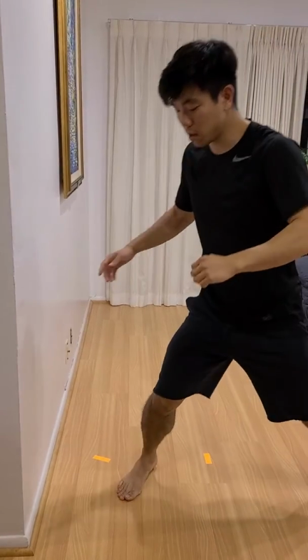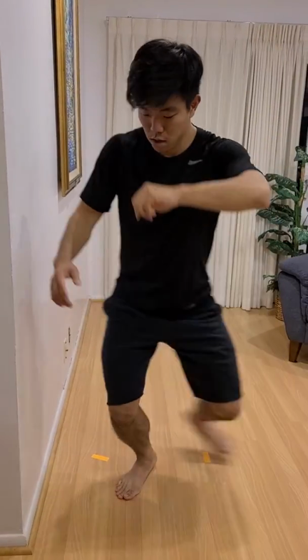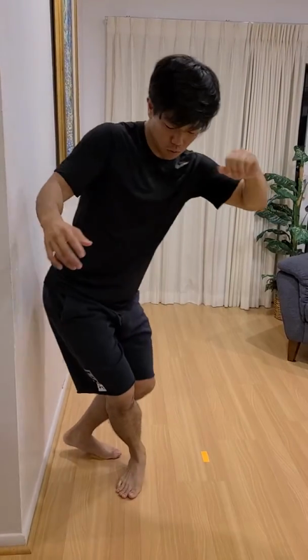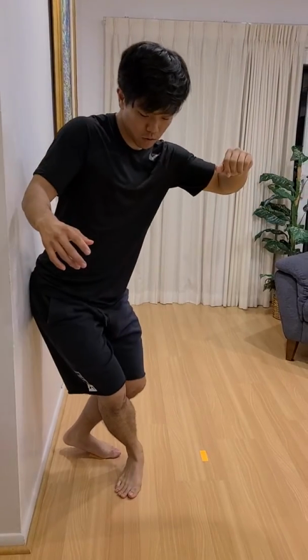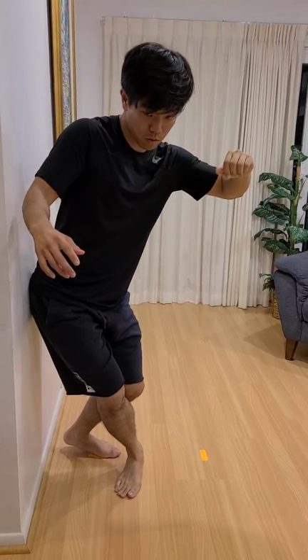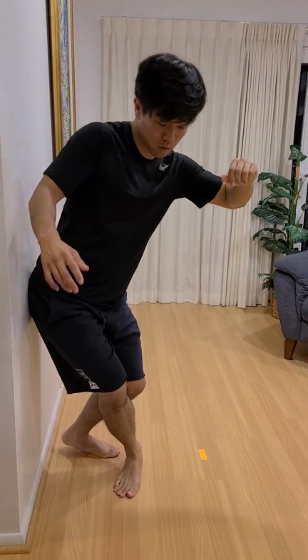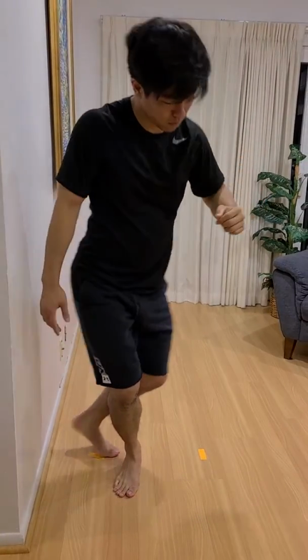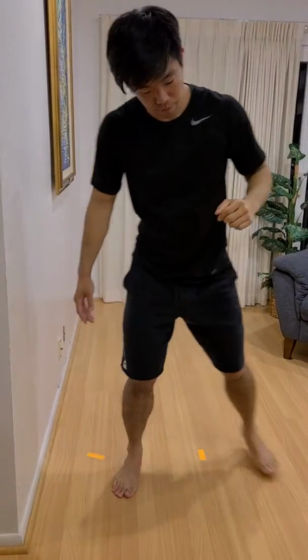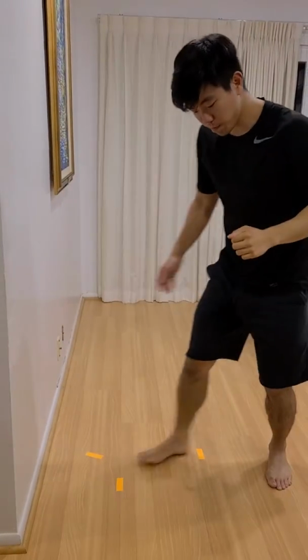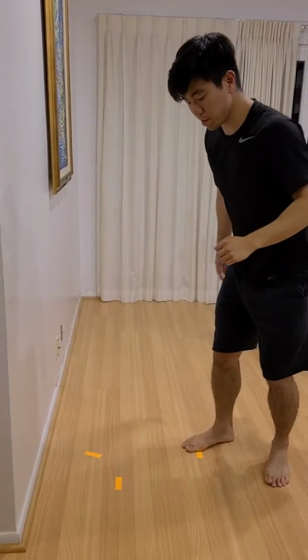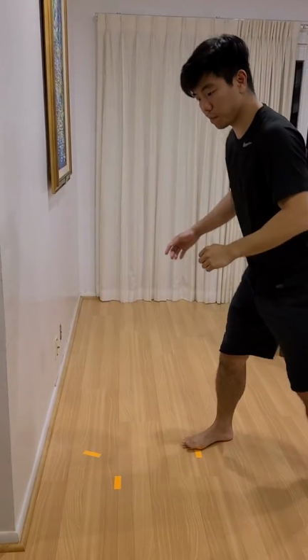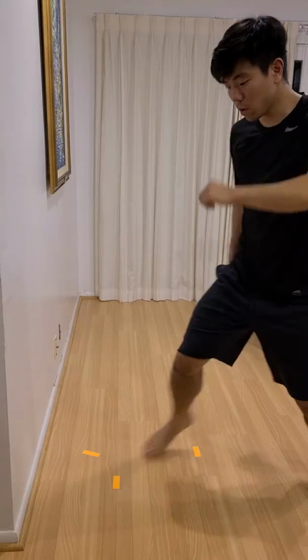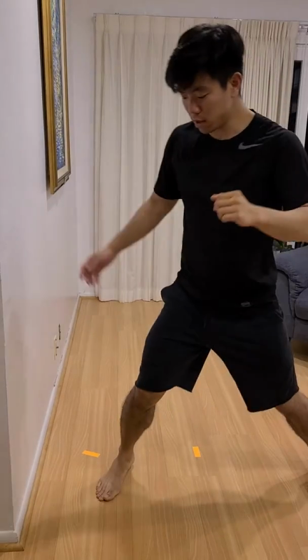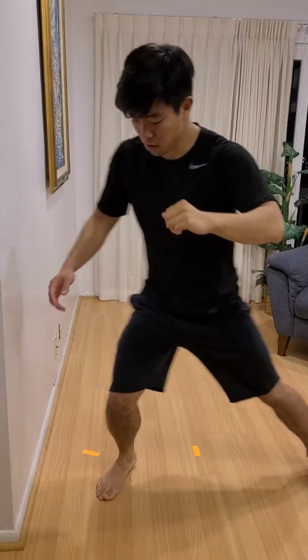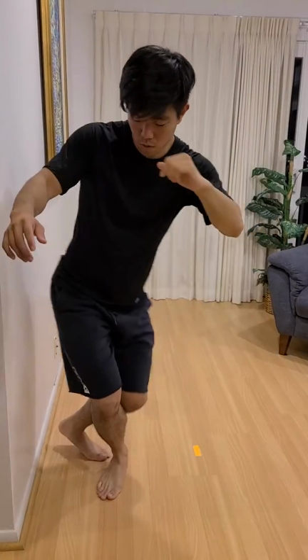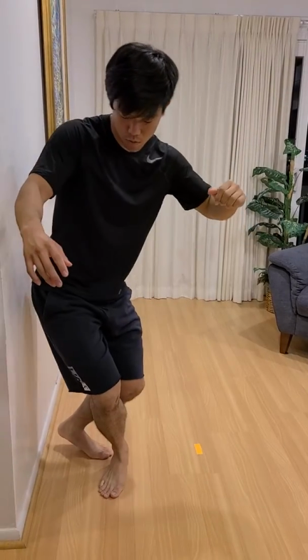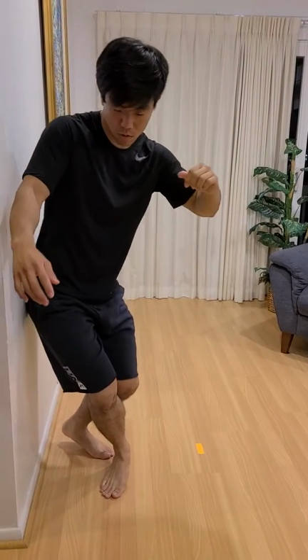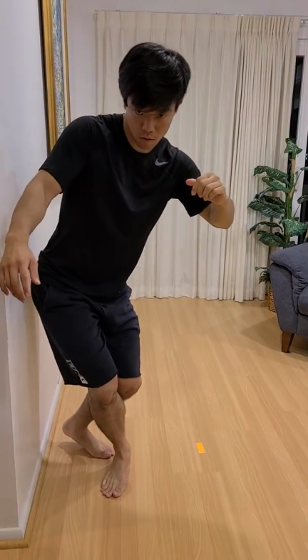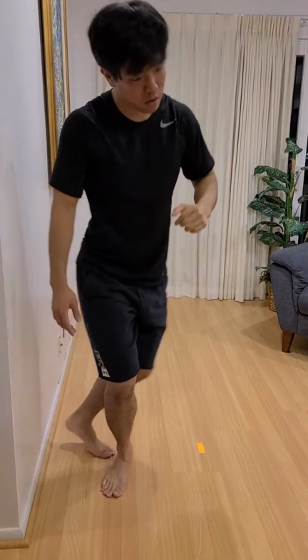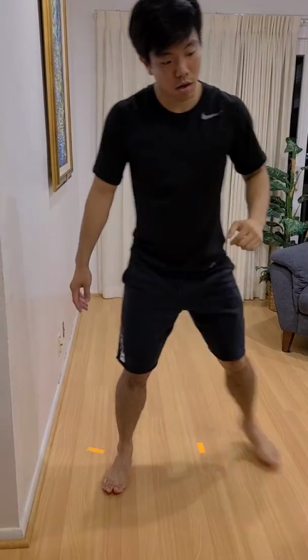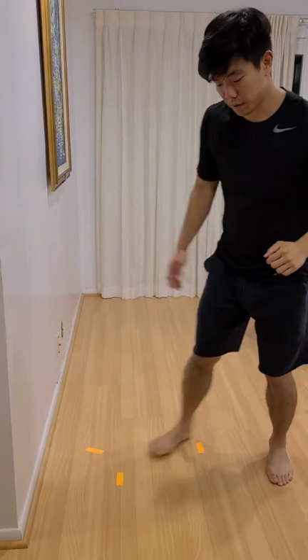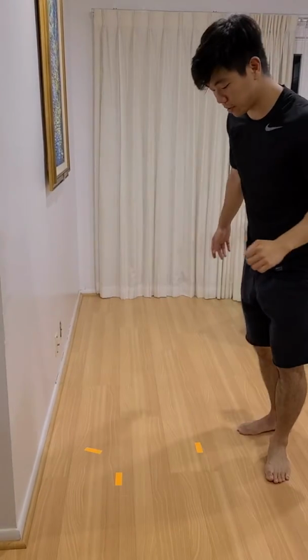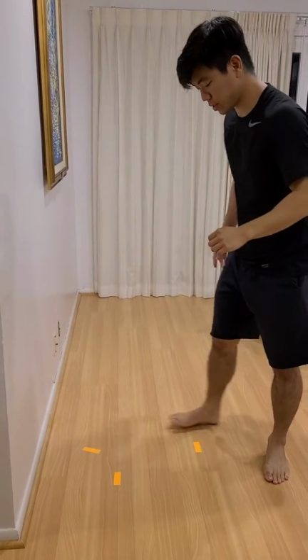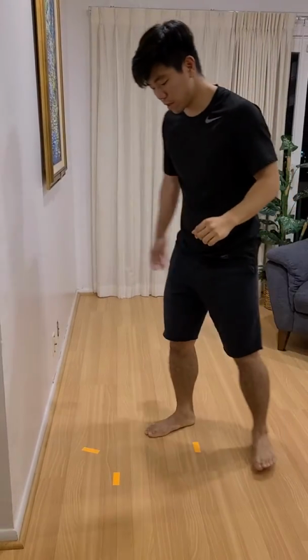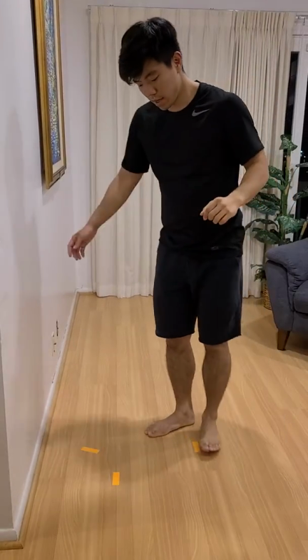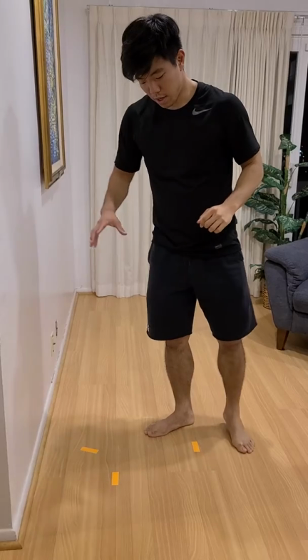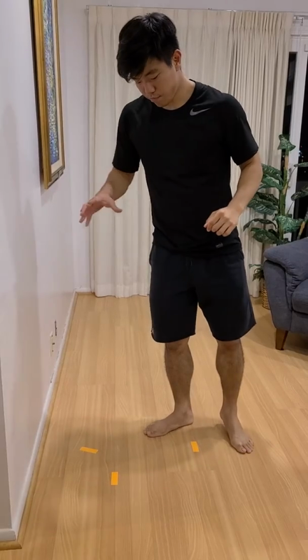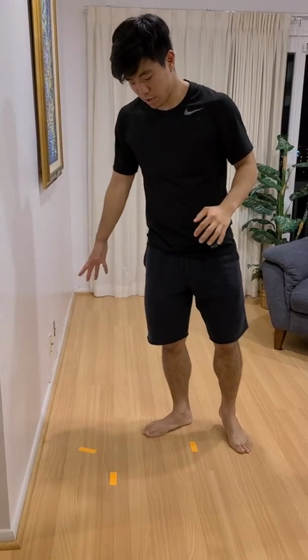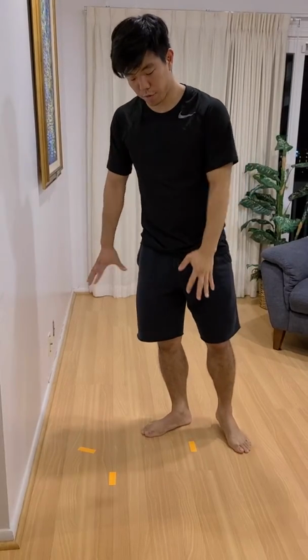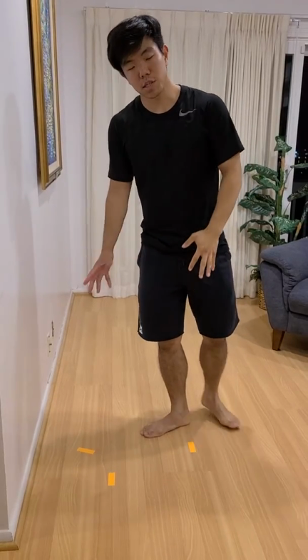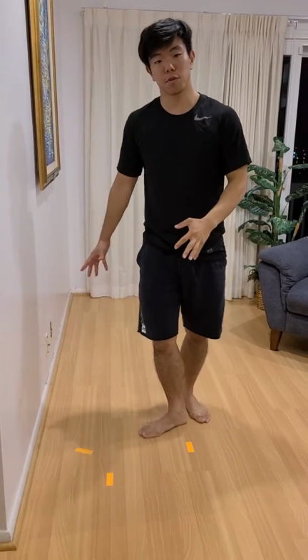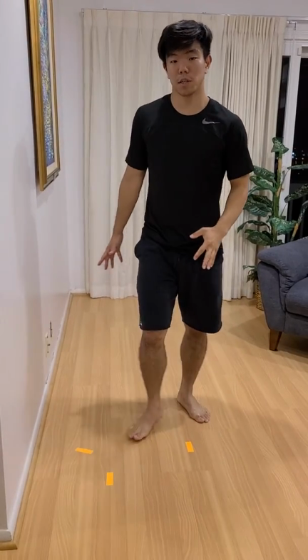One, two. One, two. So that's the foot positioning for Uchimata.